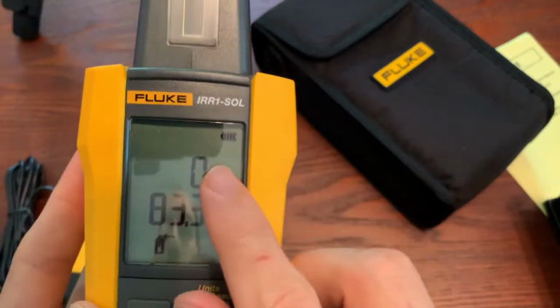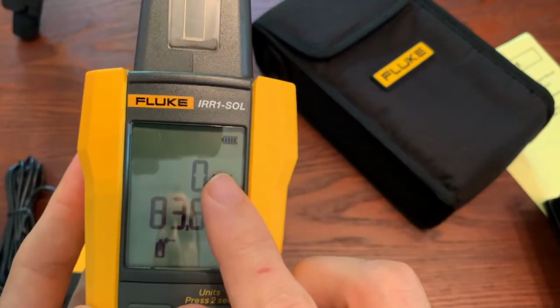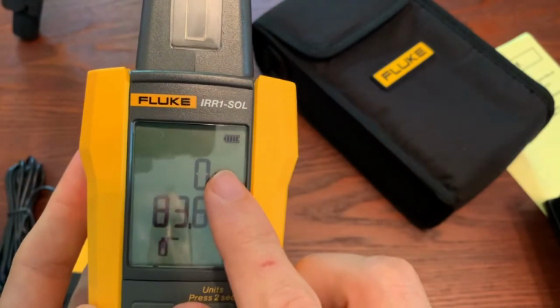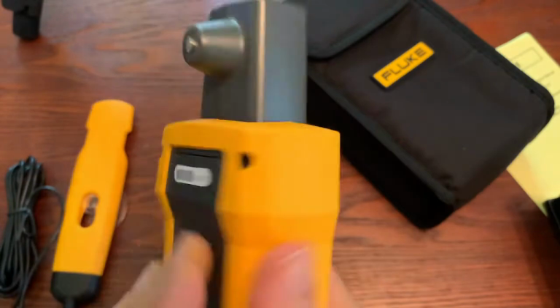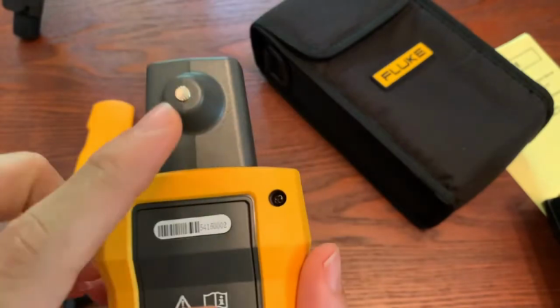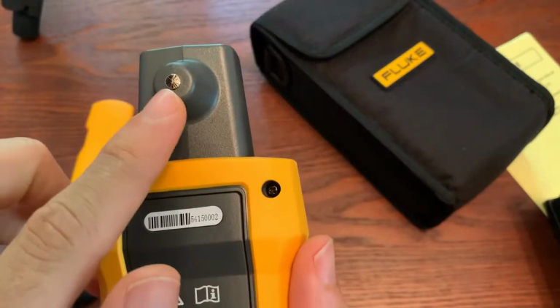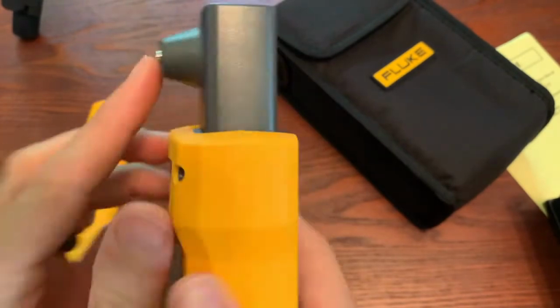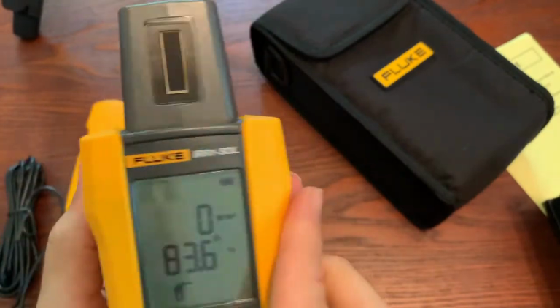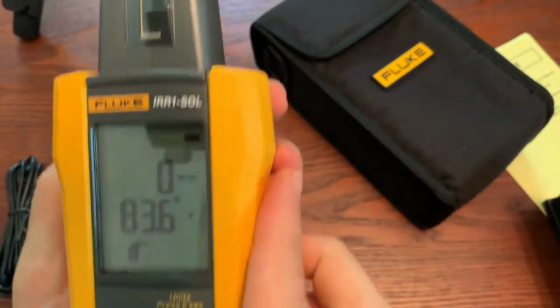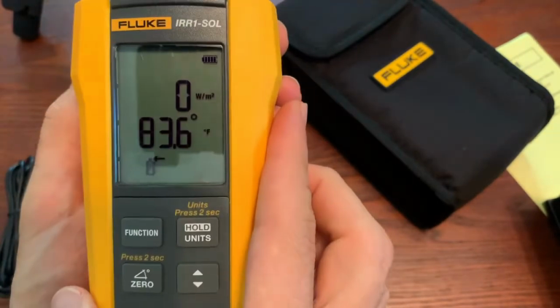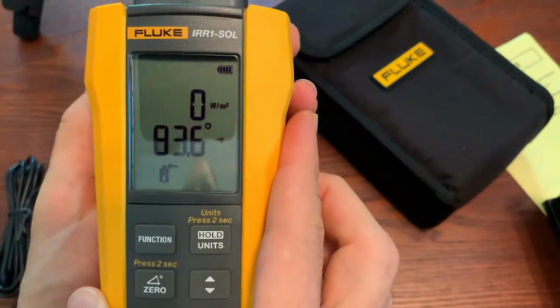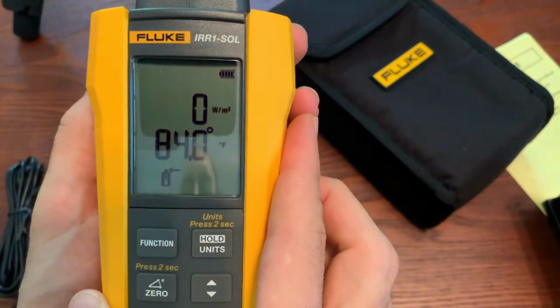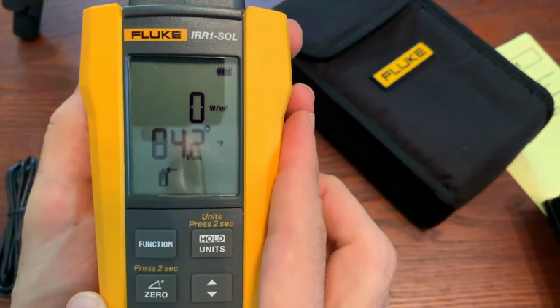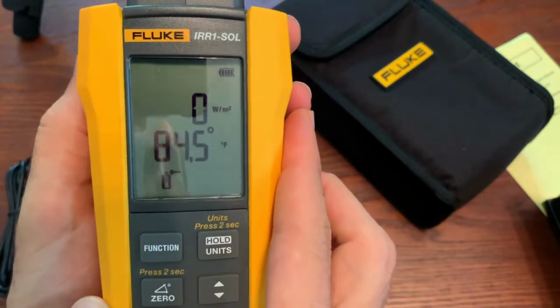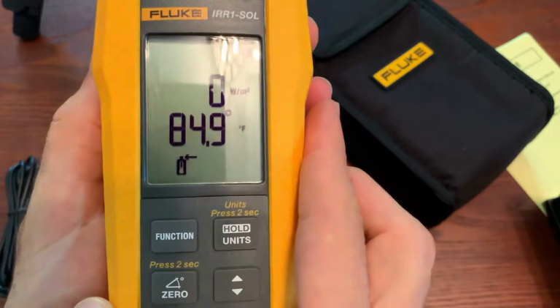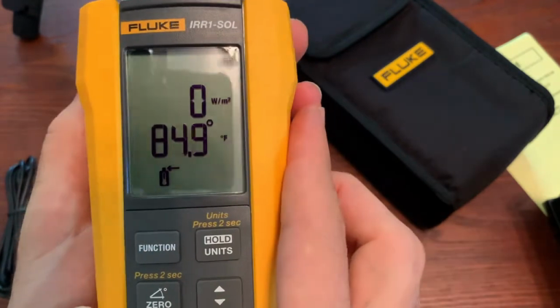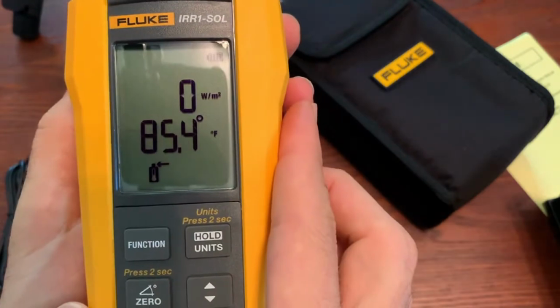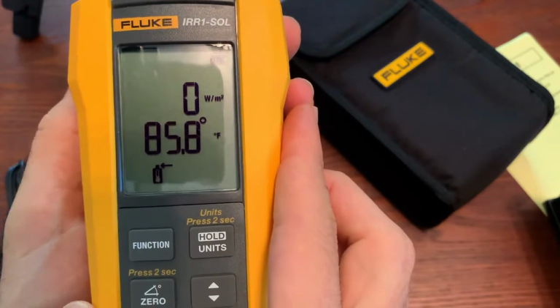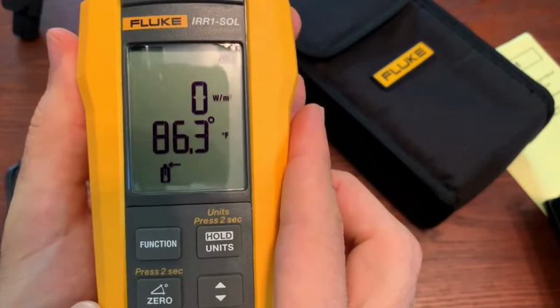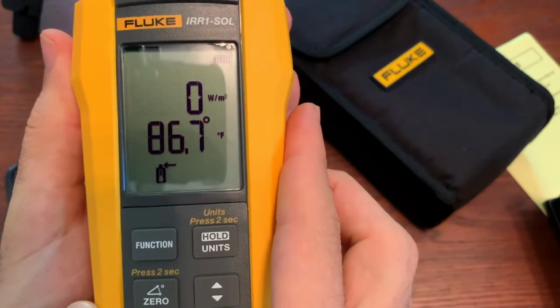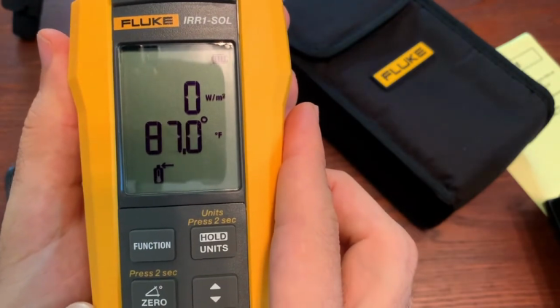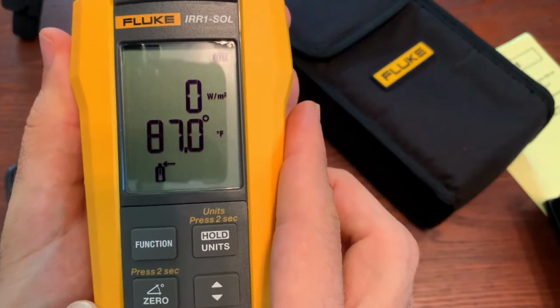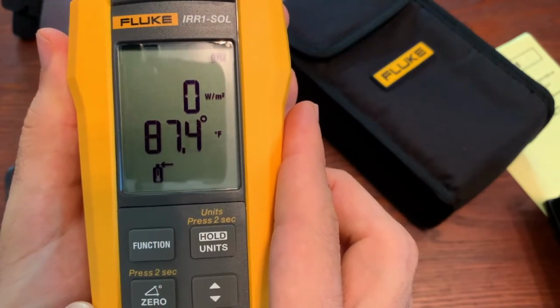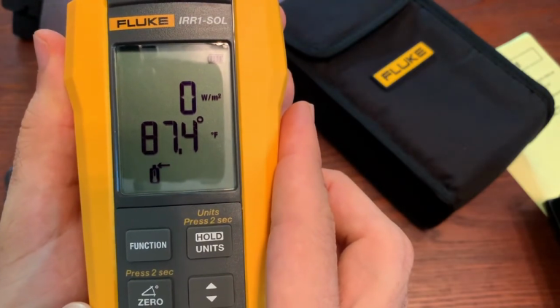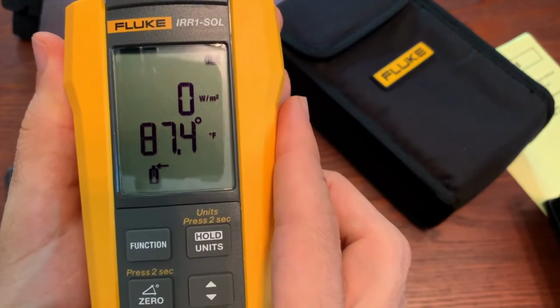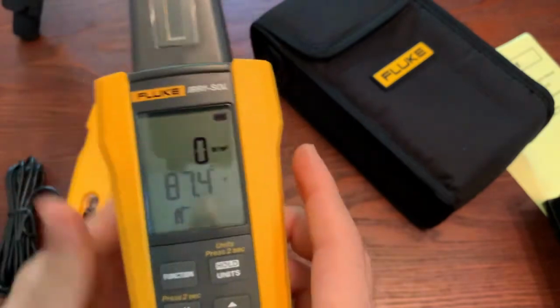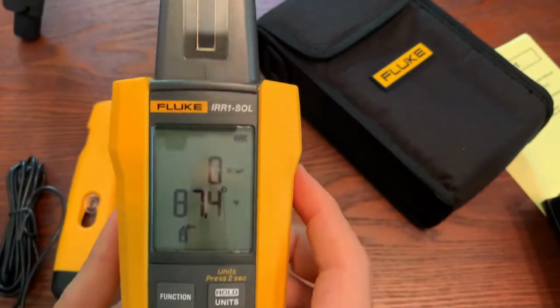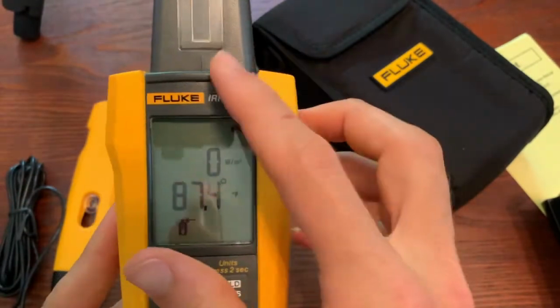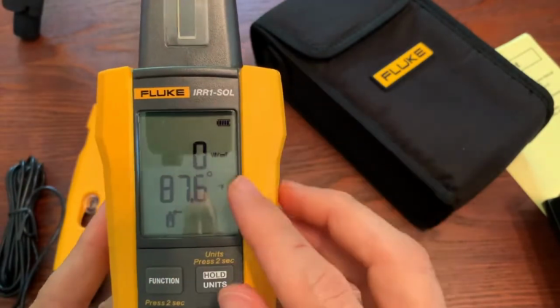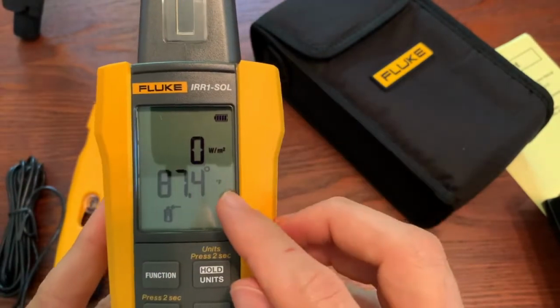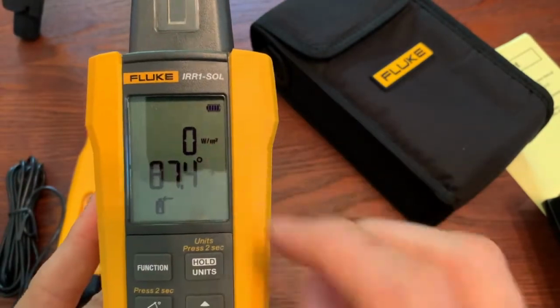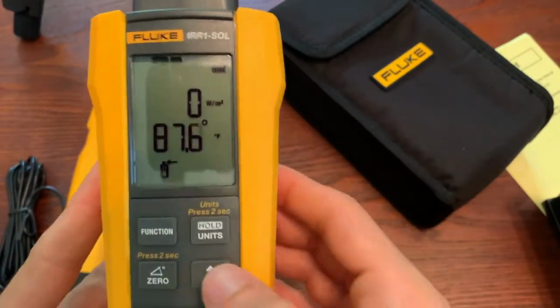Where's the temperature coming from right now? The temperature is coming from this probe right here. Maybe if I put my finger on it, we can get it to go up — and we can see it's climbing. So you've got that irradiance reading.